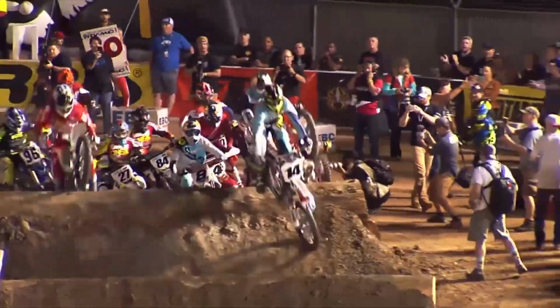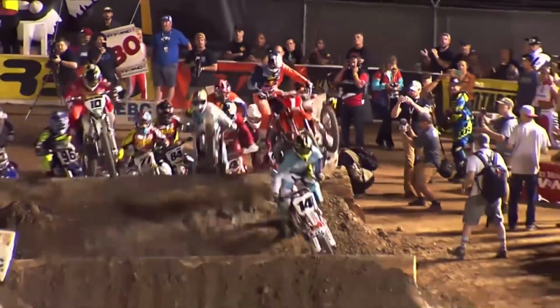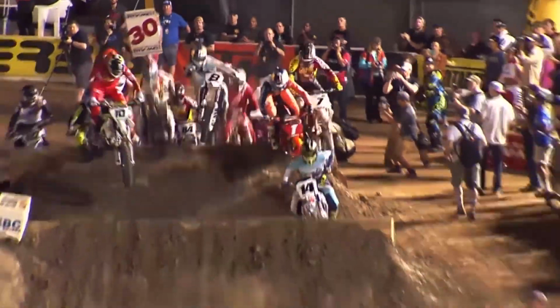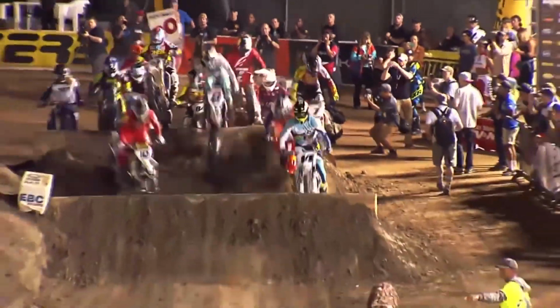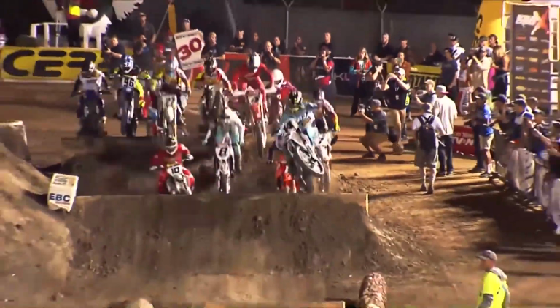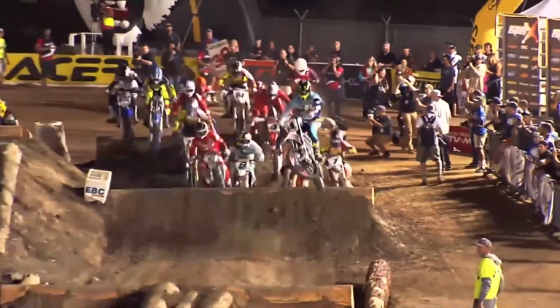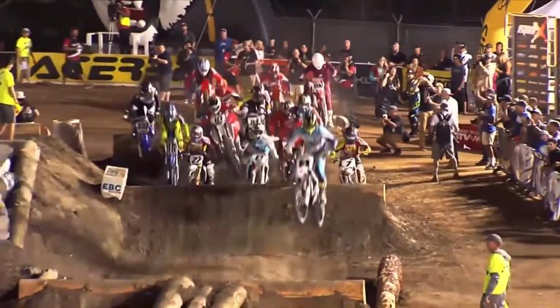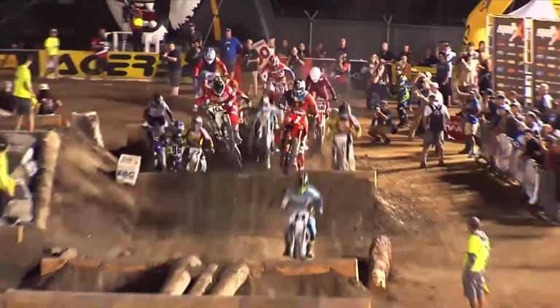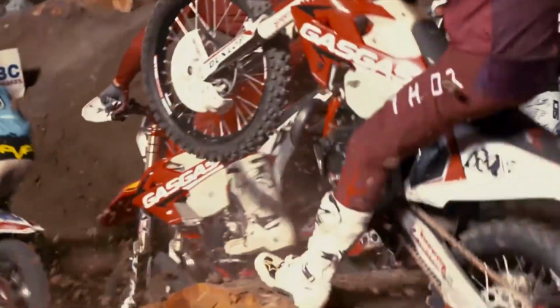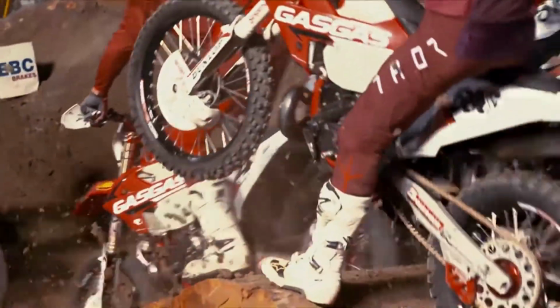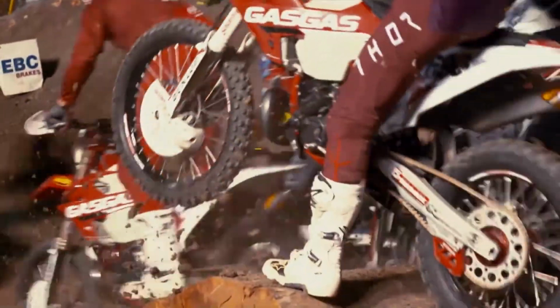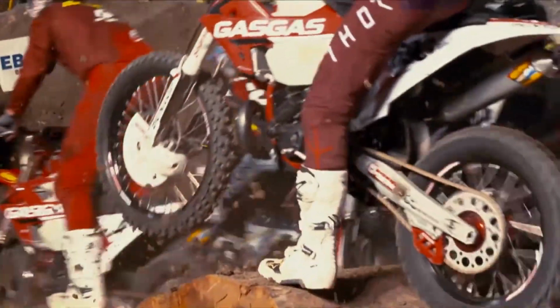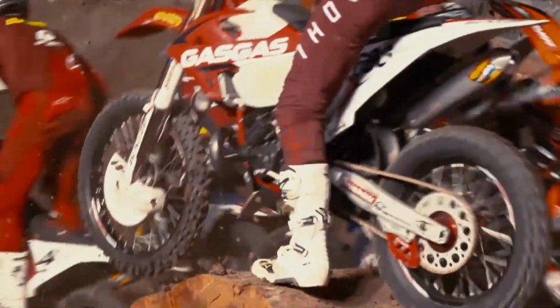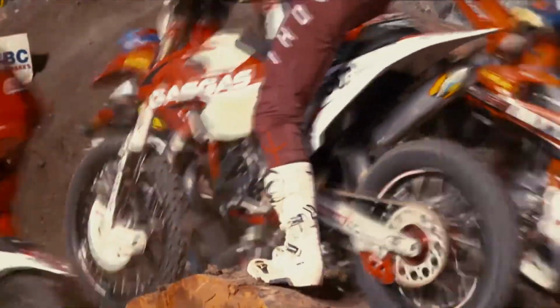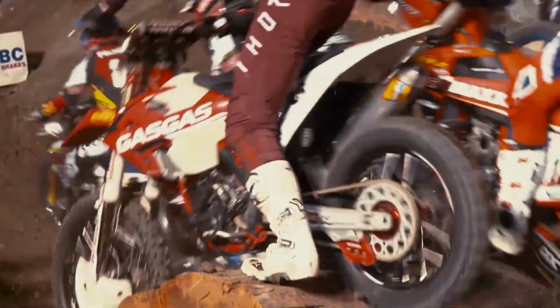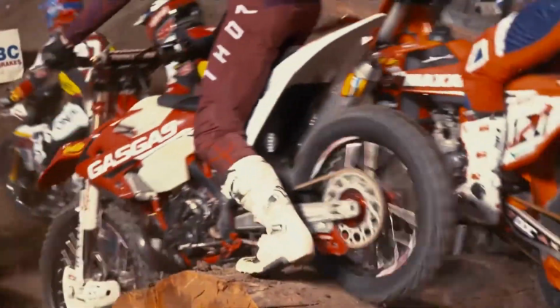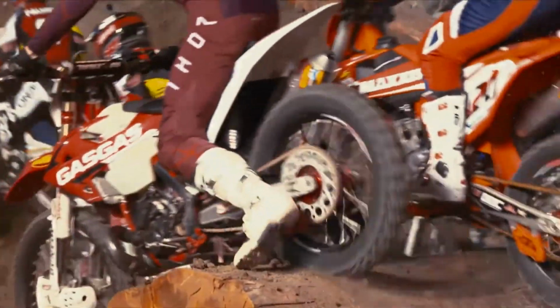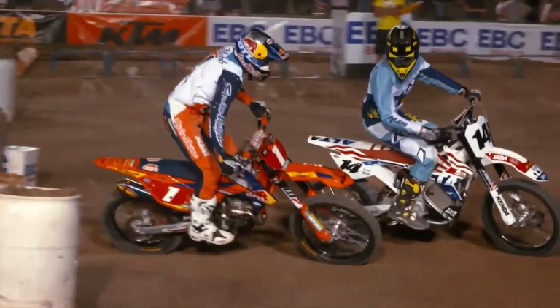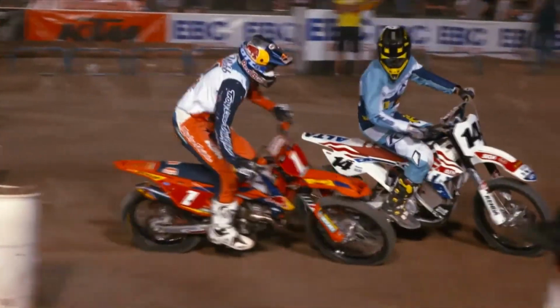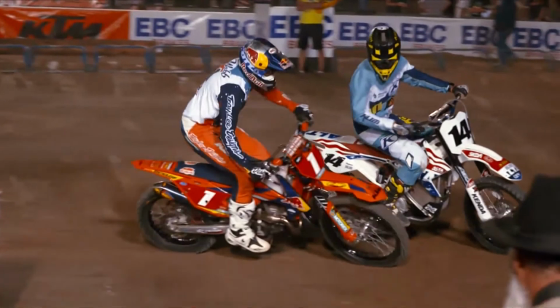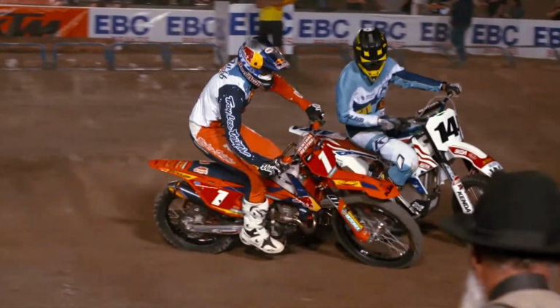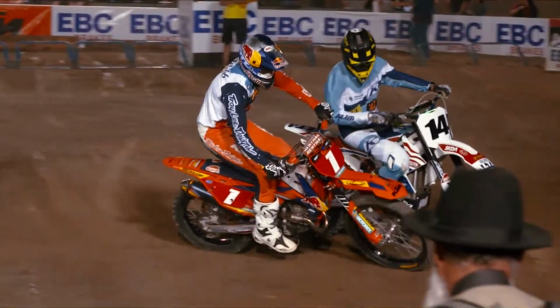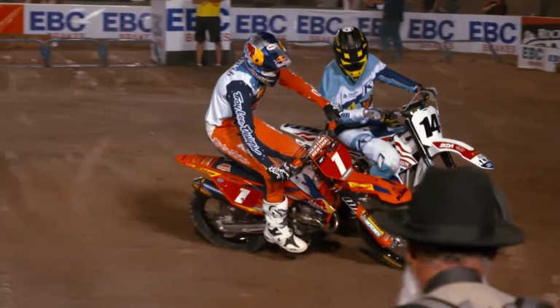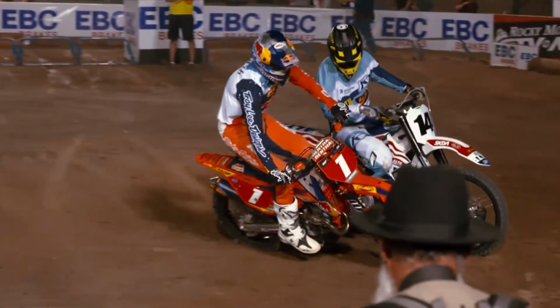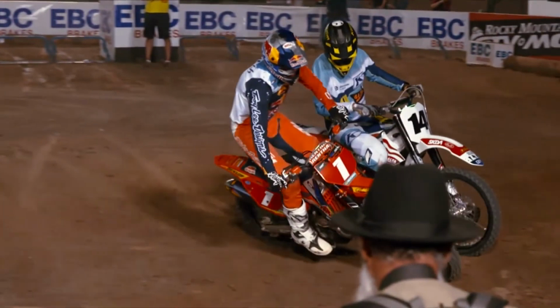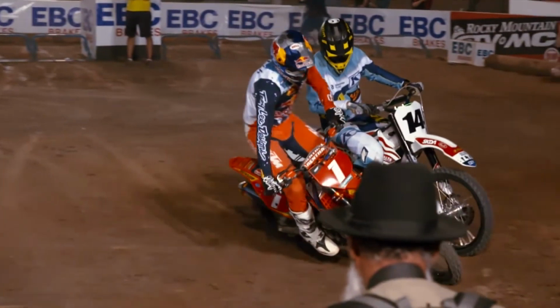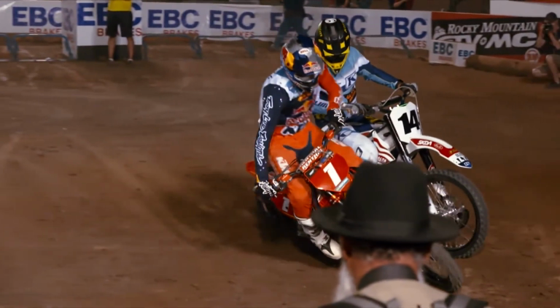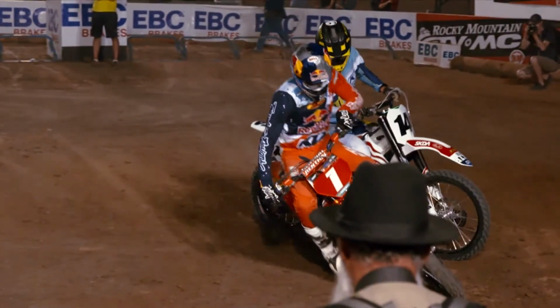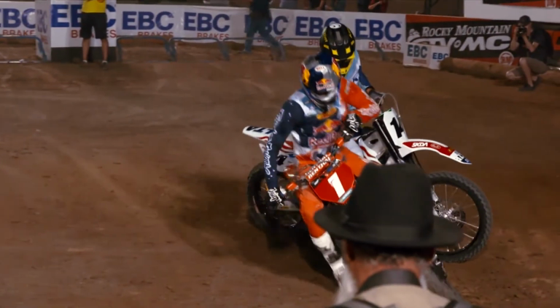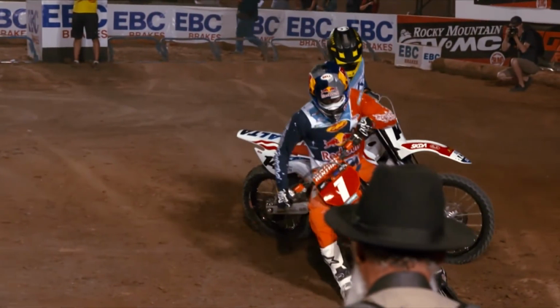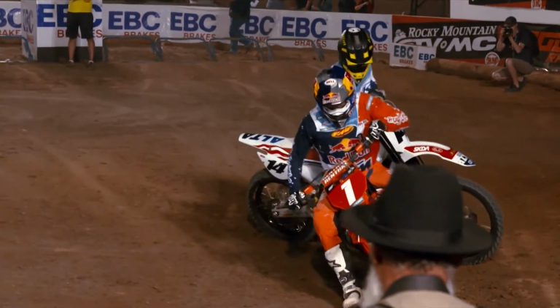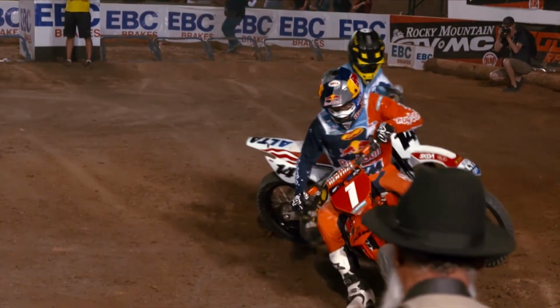There's more to come after the break as we return to the United States and to Costa Mesa in California for round two action of the 2018 AMA Endurocross Series.